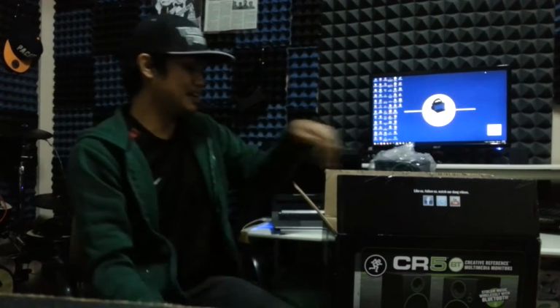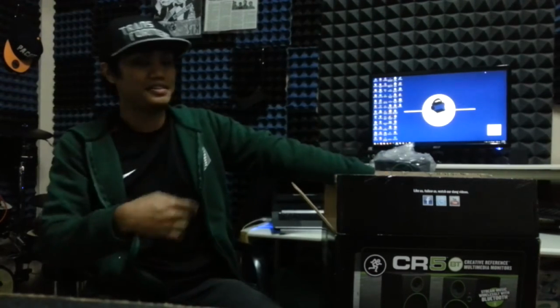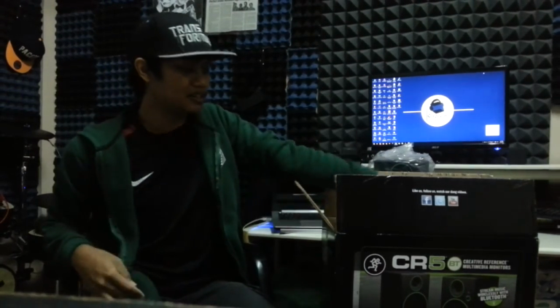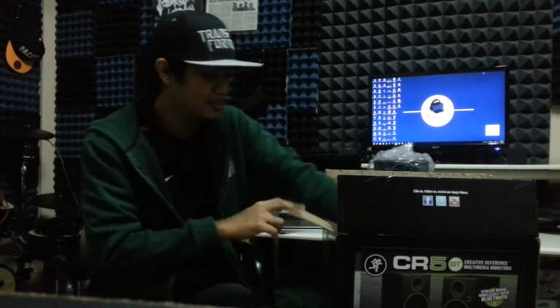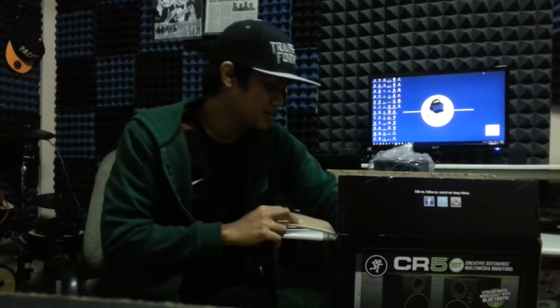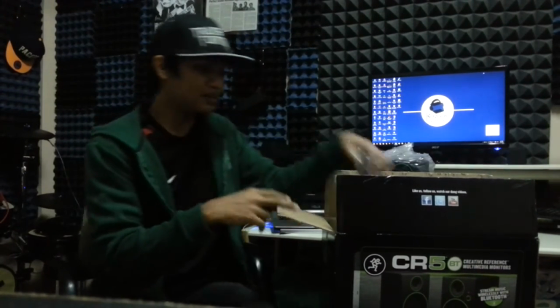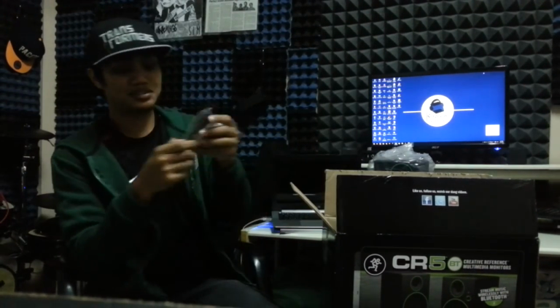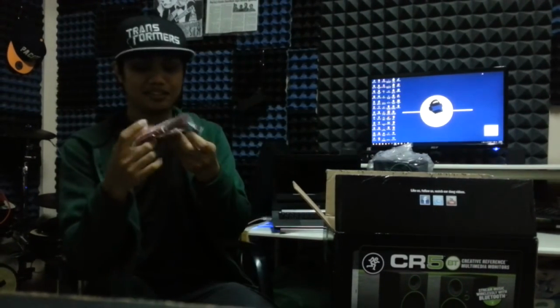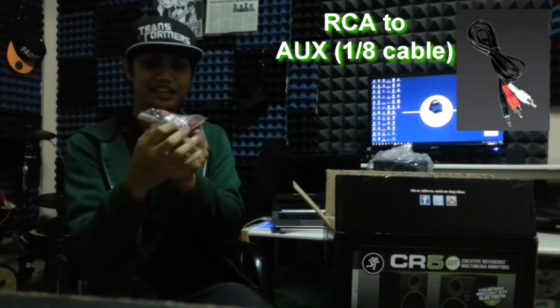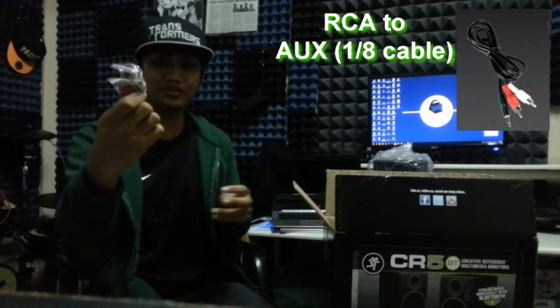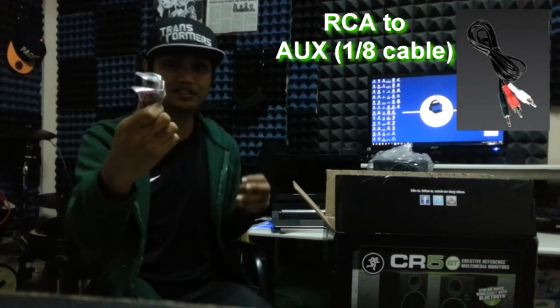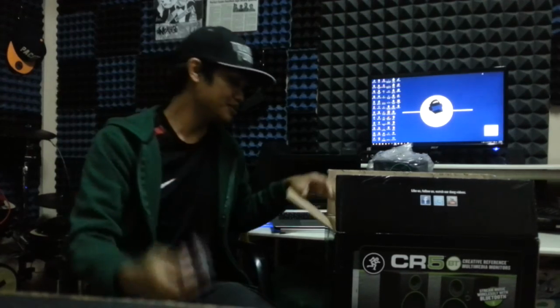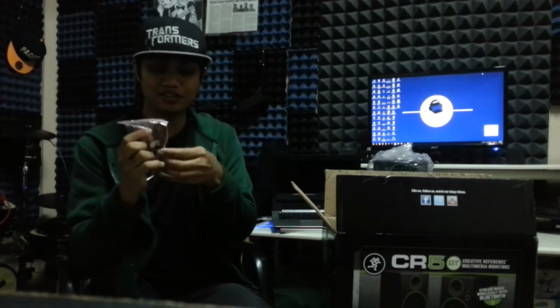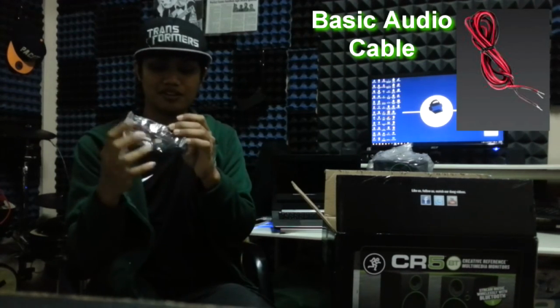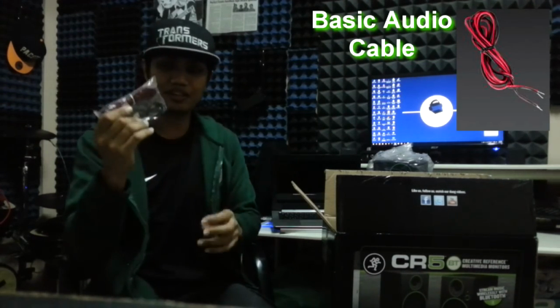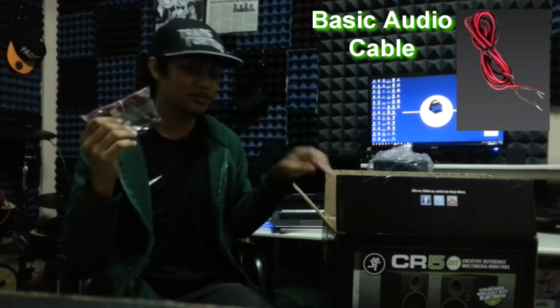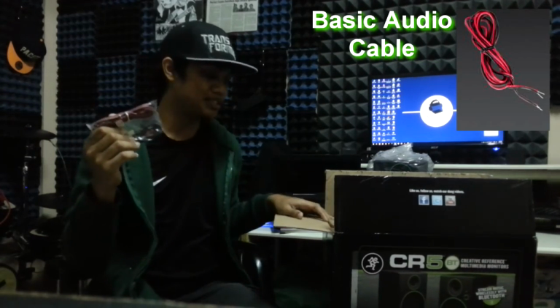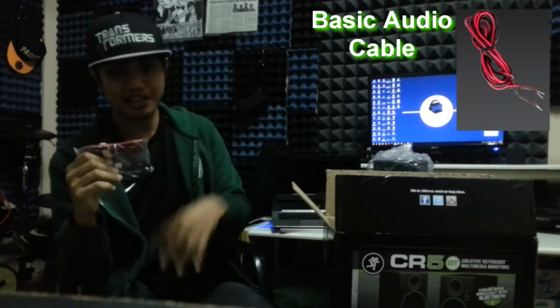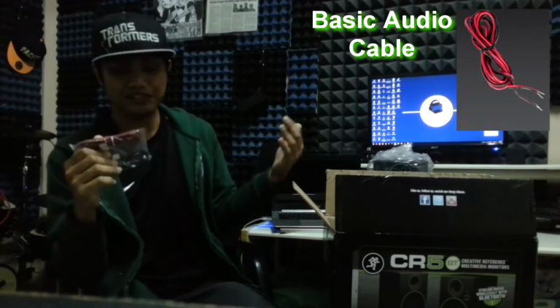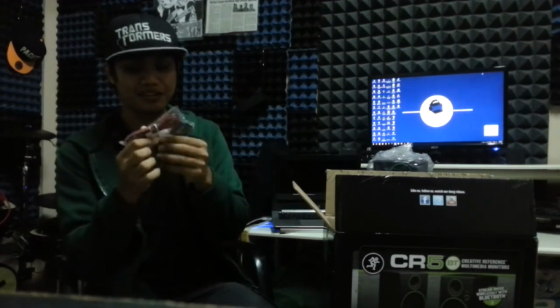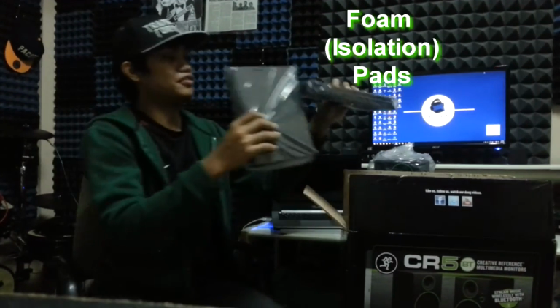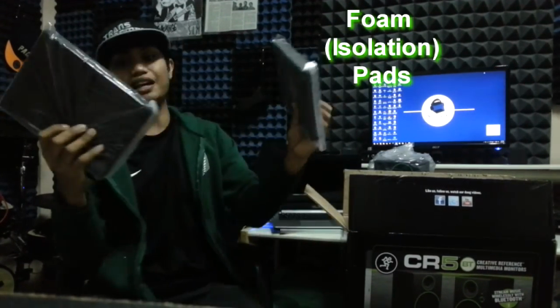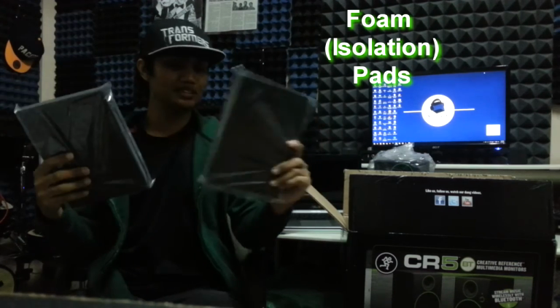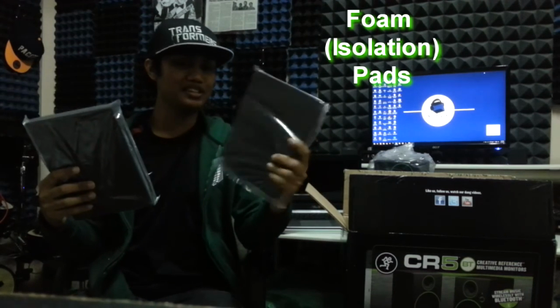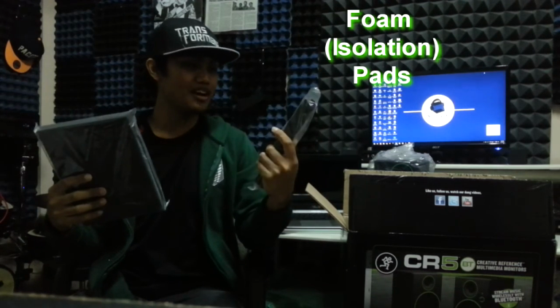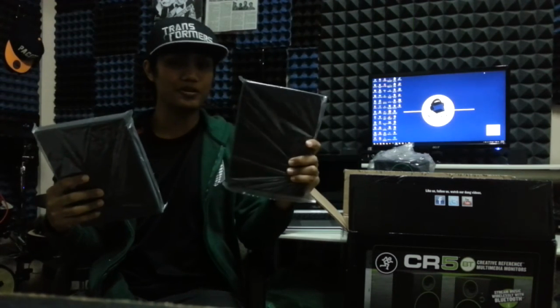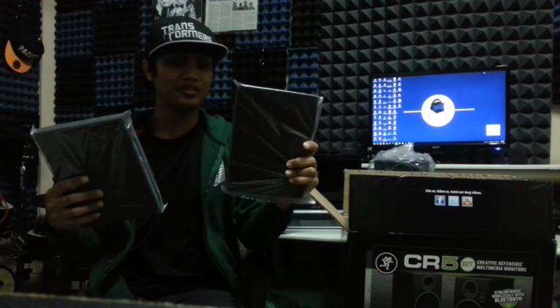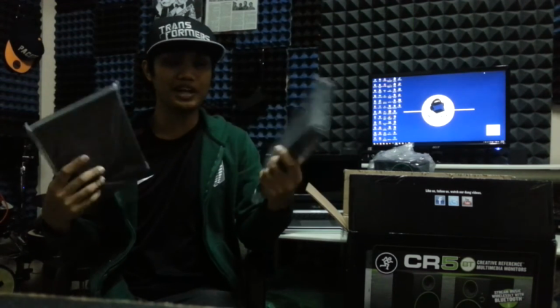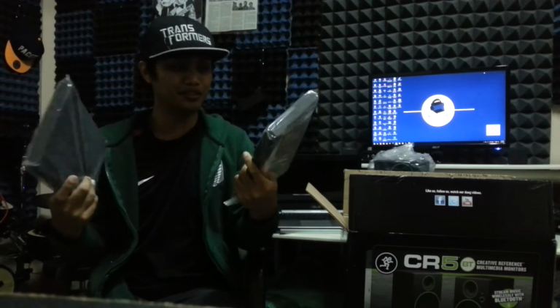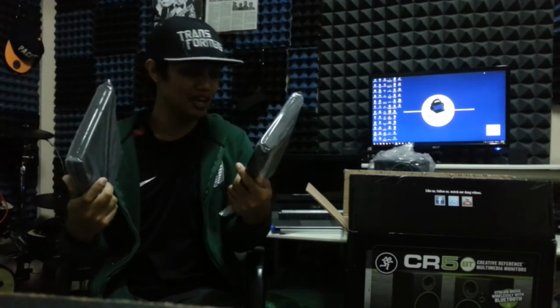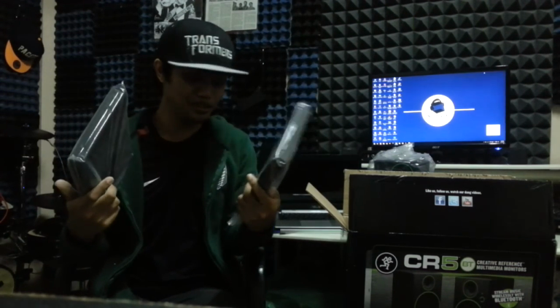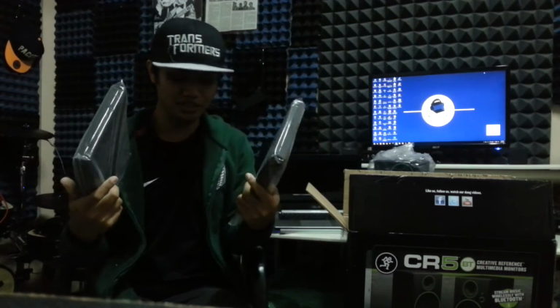They also include cables in the box: an RCA to aux cable, and also the cable to connect the passive and the active speakers together. And foam pads. It's noticeably bigger than the CR4, from what I've seen in other YouTube videos.